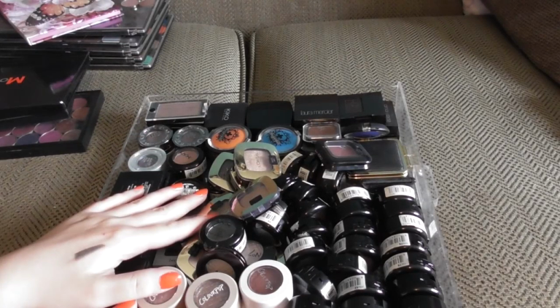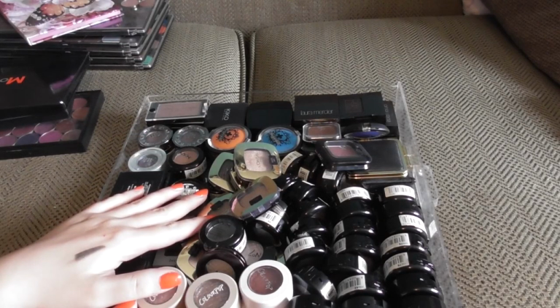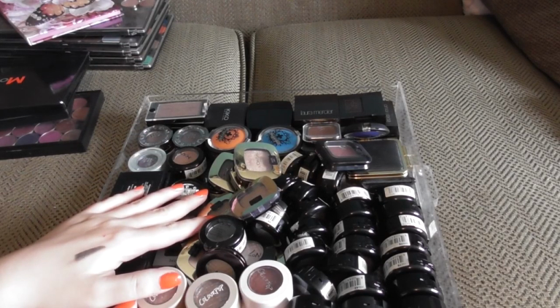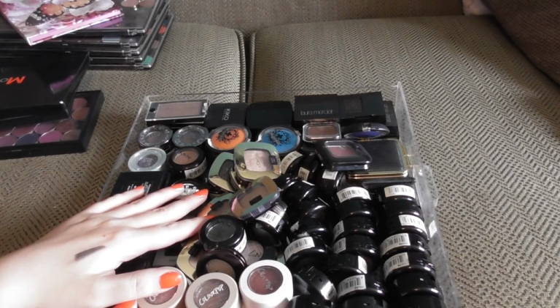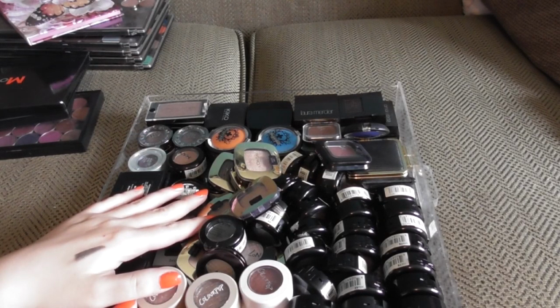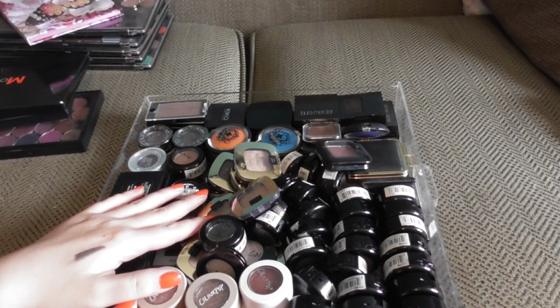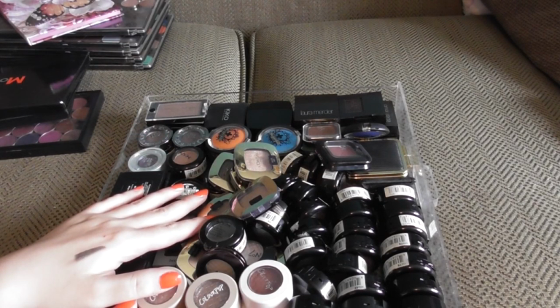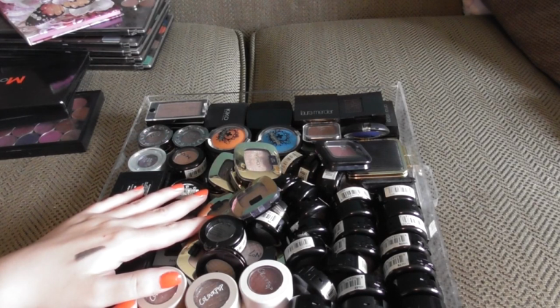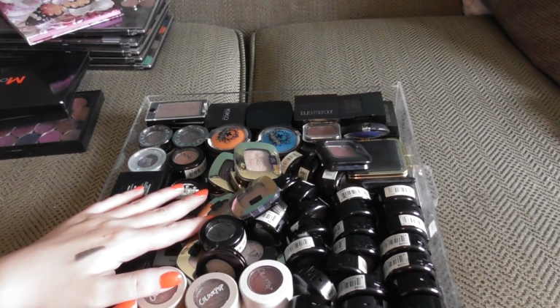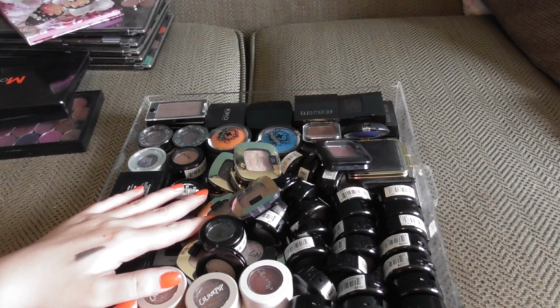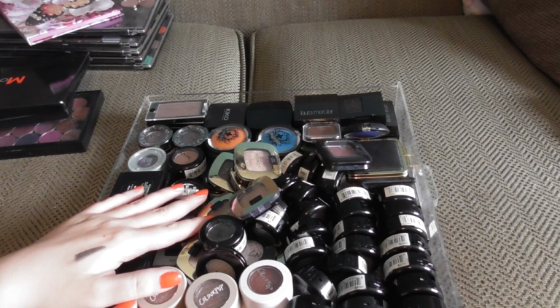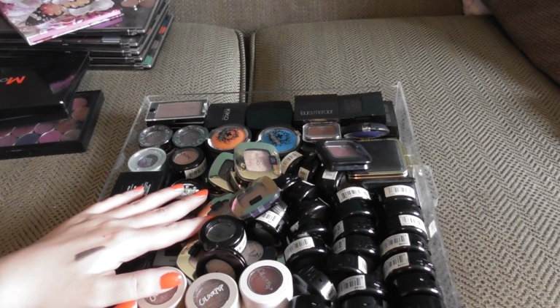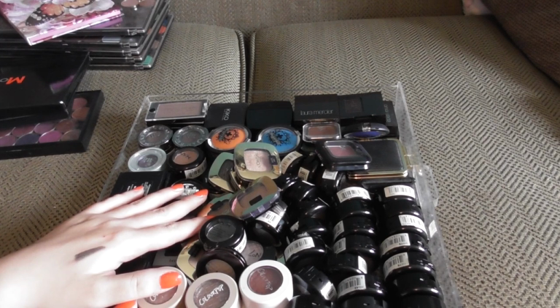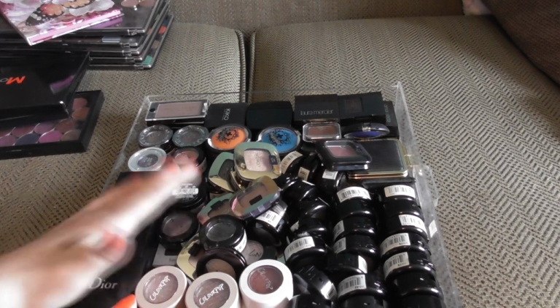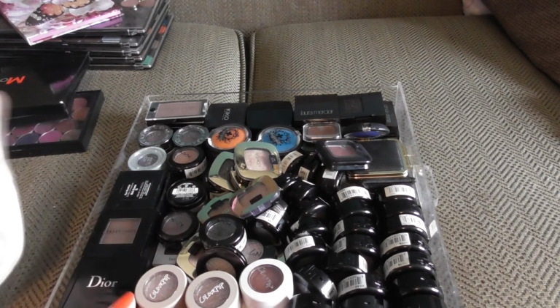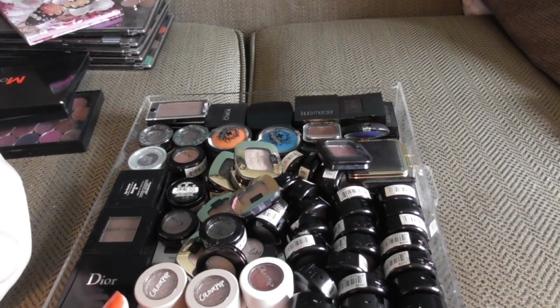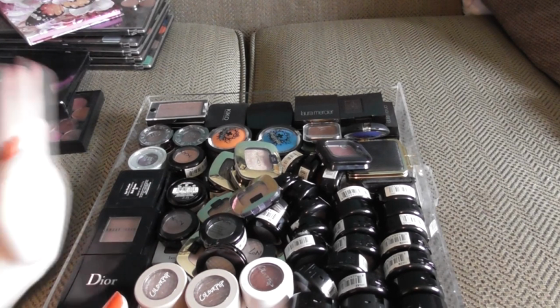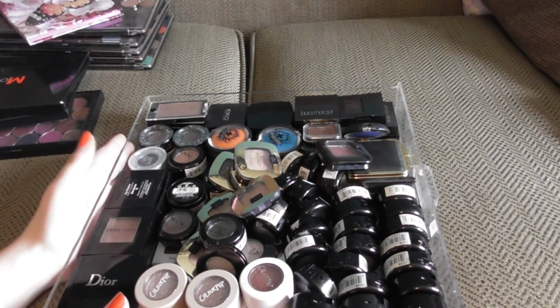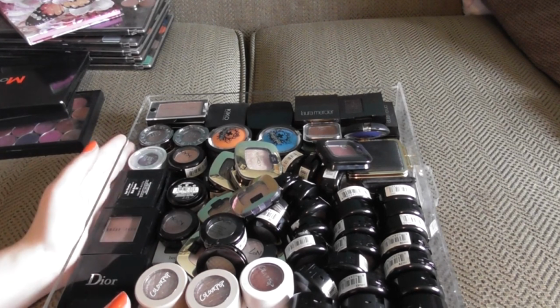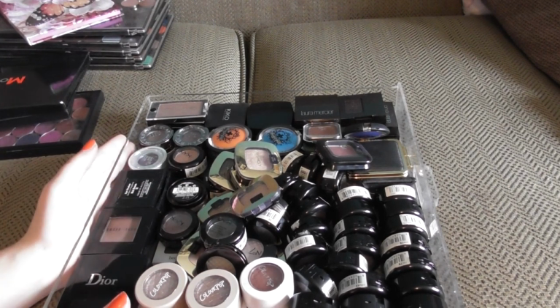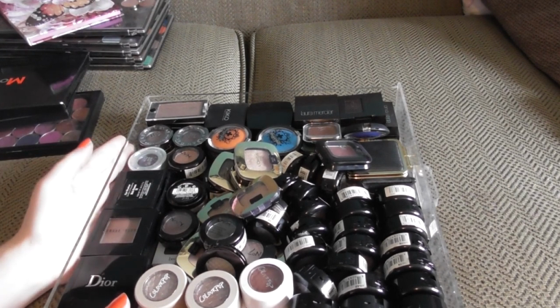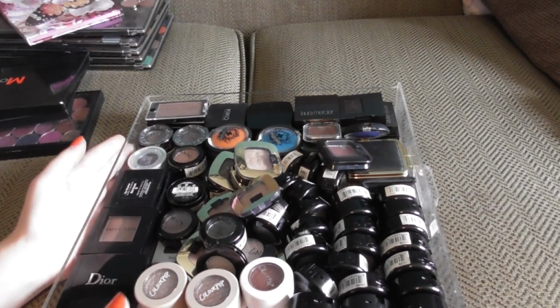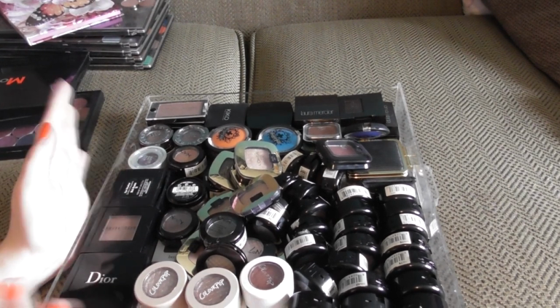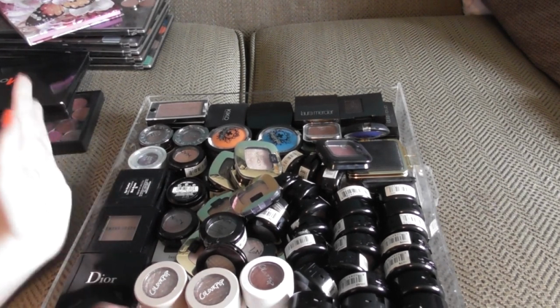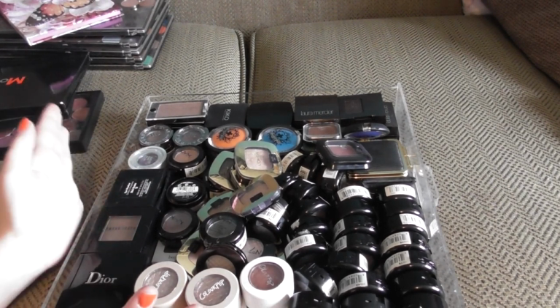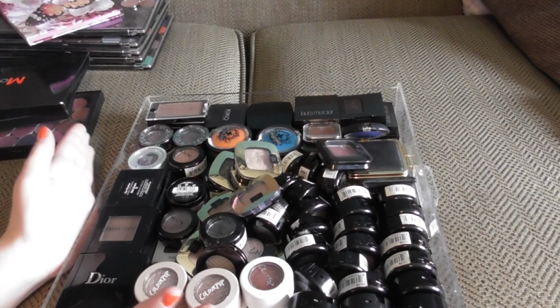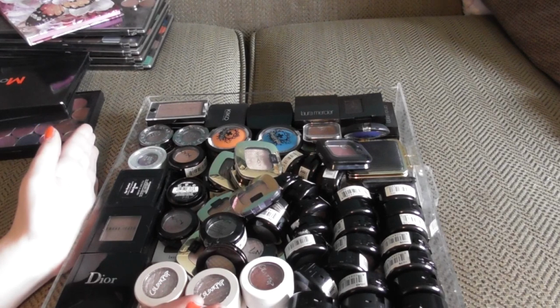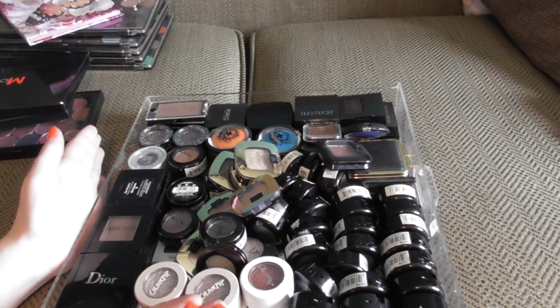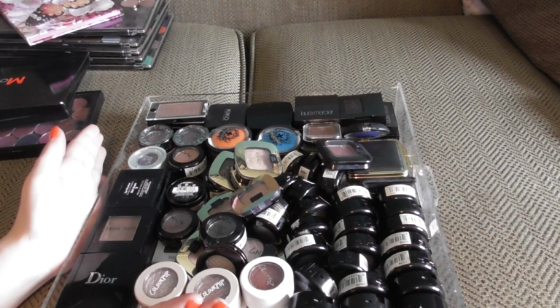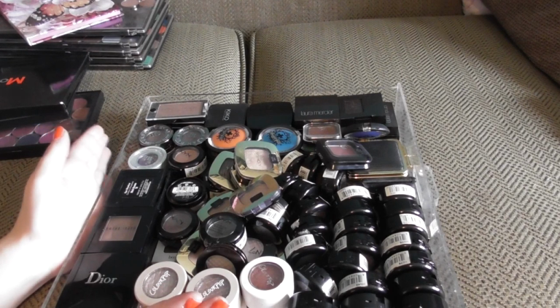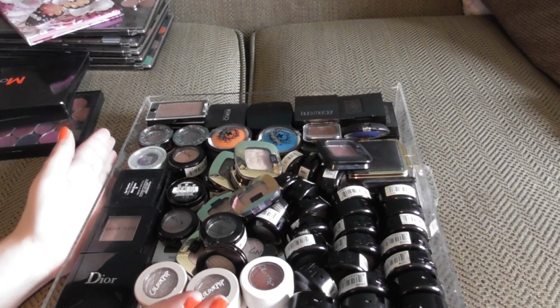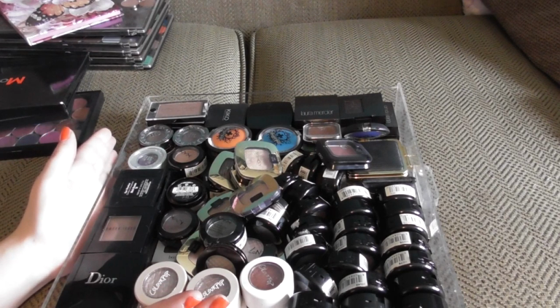Next up, we have my shadow singles, and there is a whole, whole bunch. A lot of these are quite old, so this may be a blast from the past for some people.